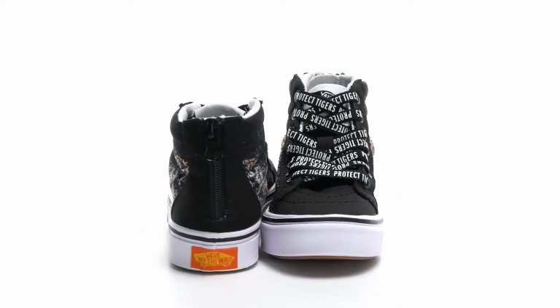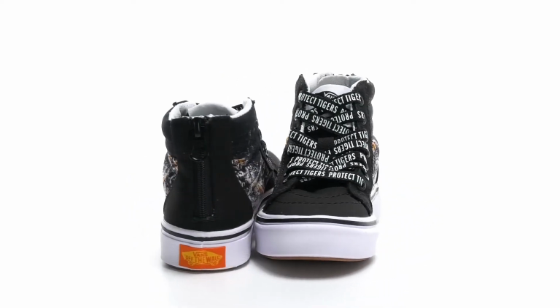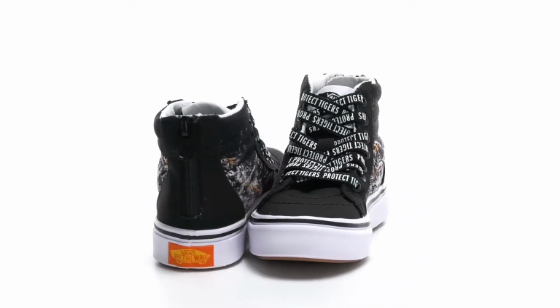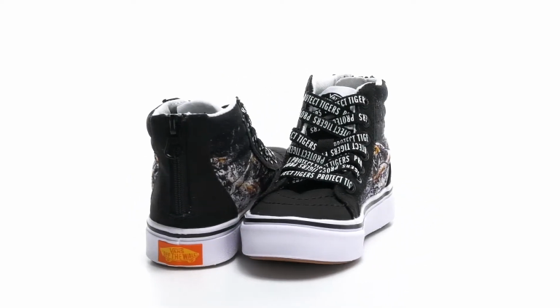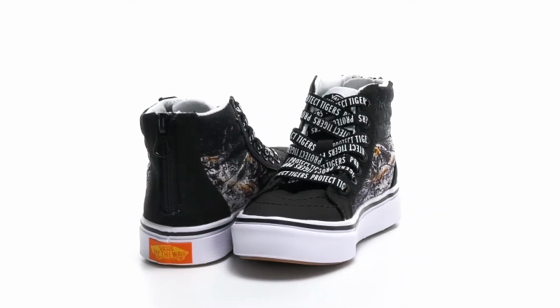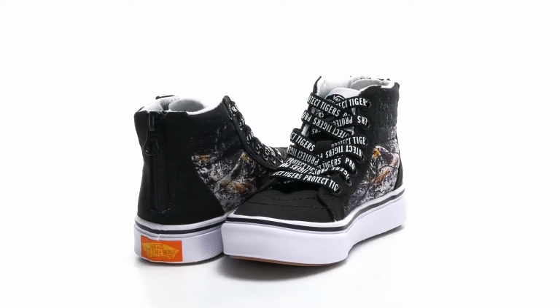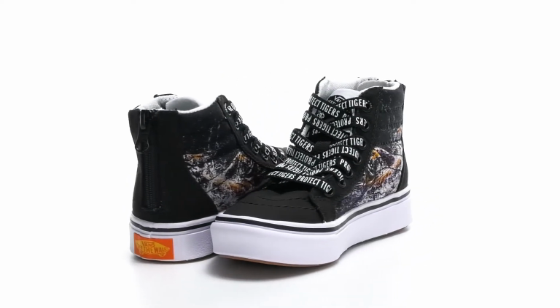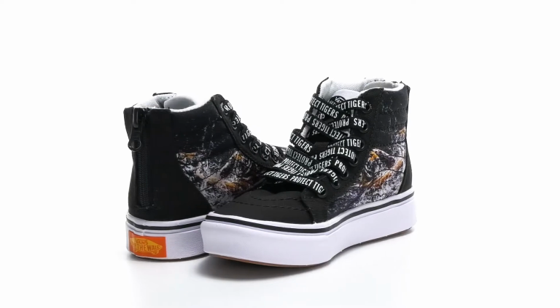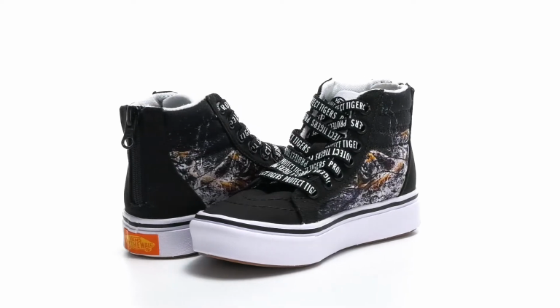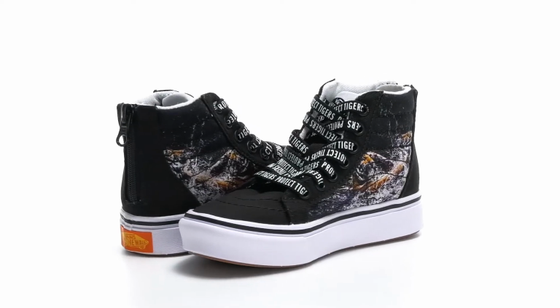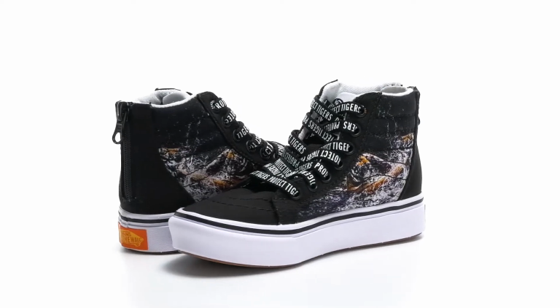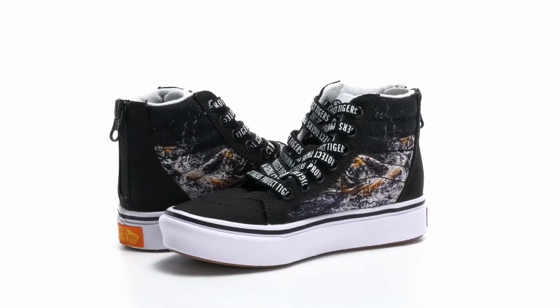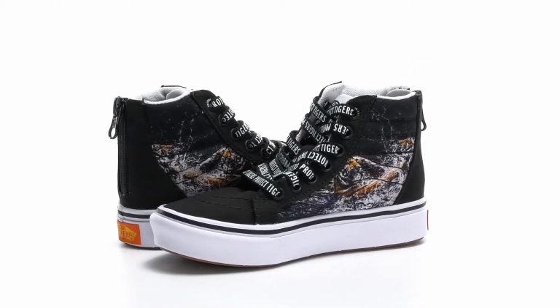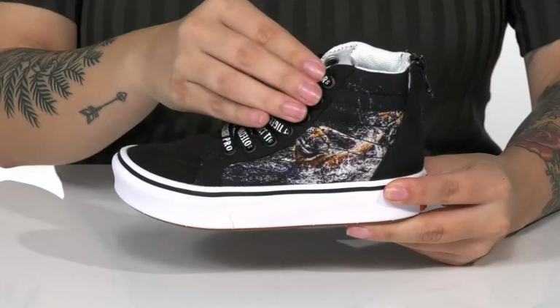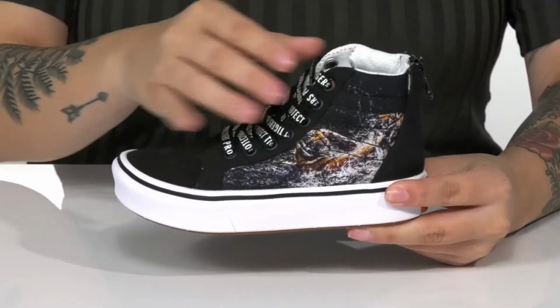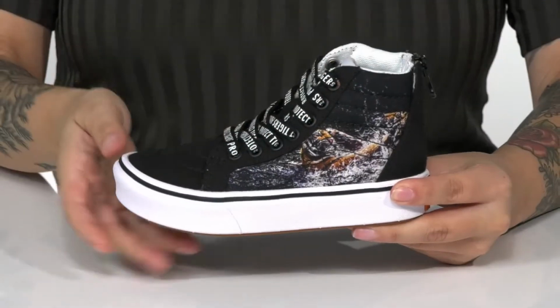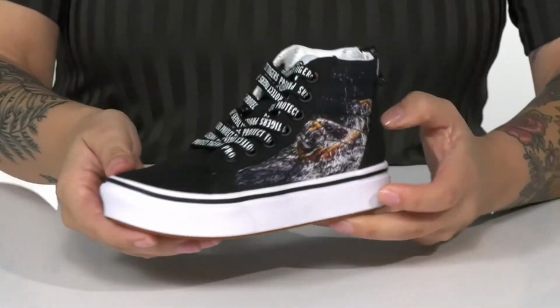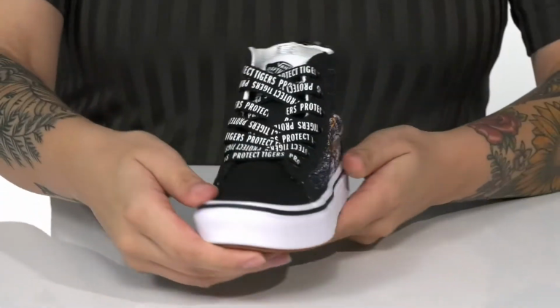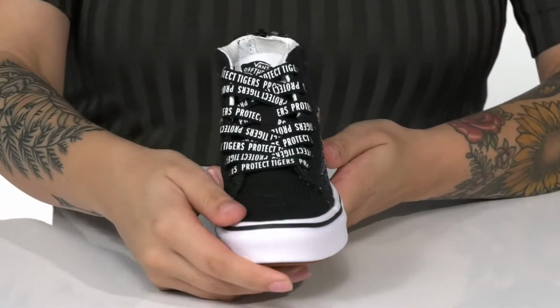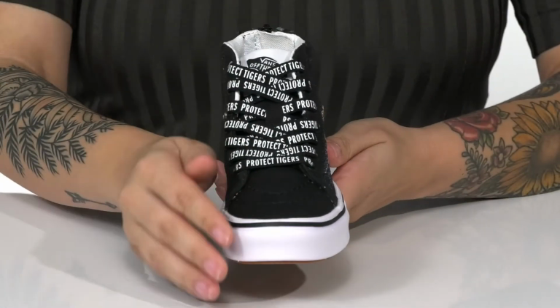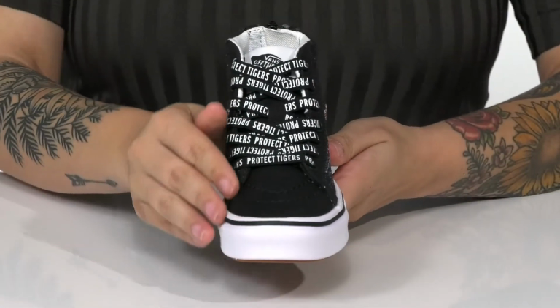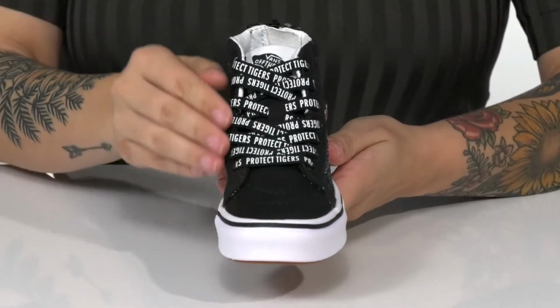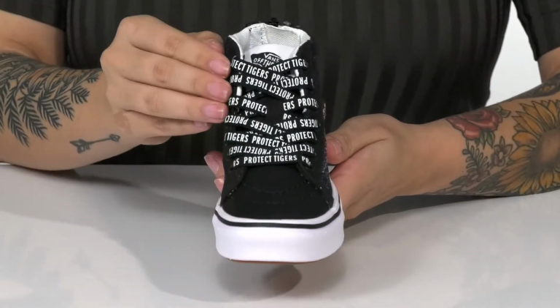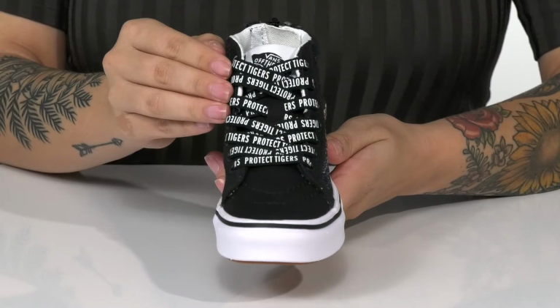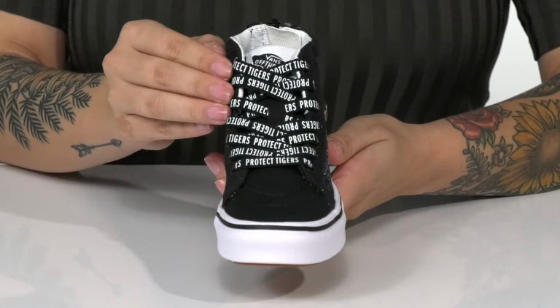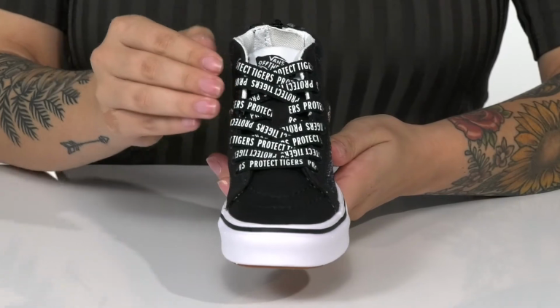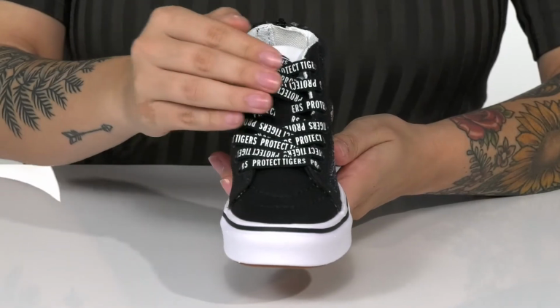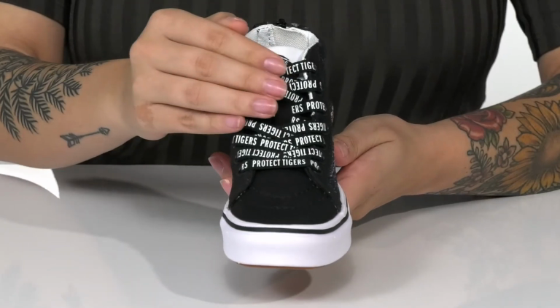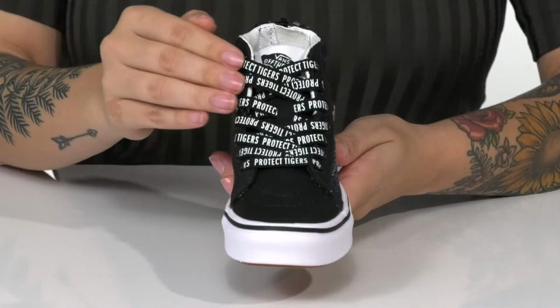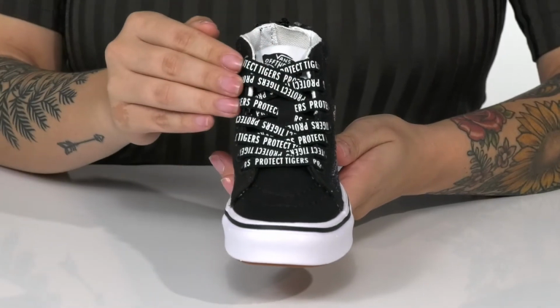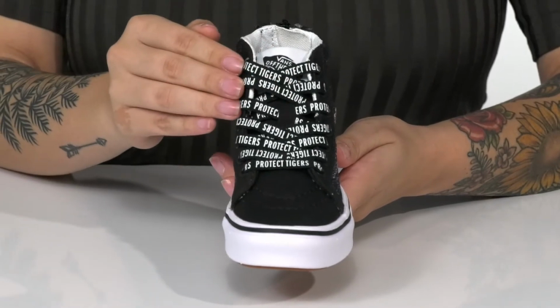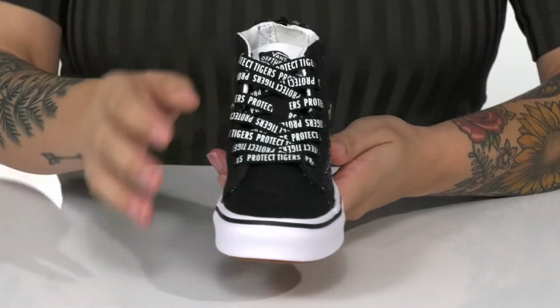These sweet high-top sneakers have a canvas upper with a playful tiger design on the side. There is a traditional lace-up closure with the words 'Protect Tigers' on the laces.